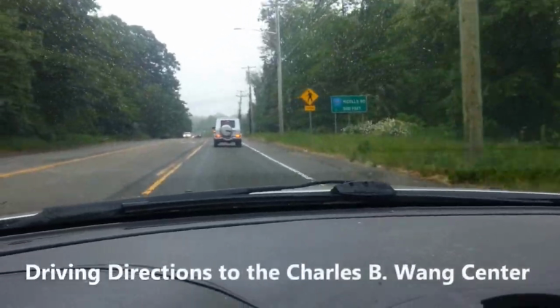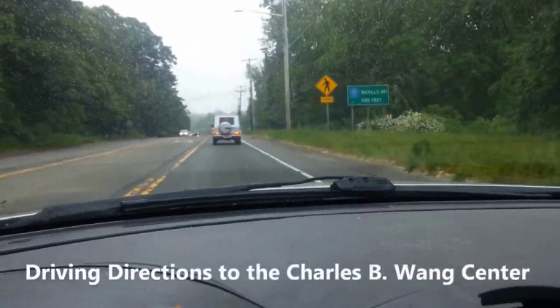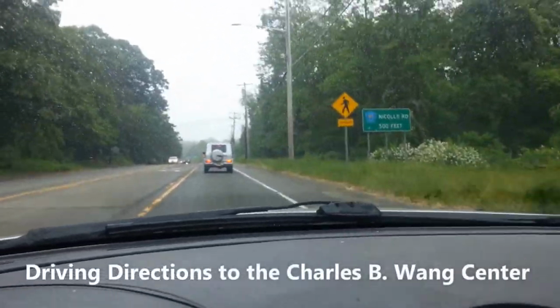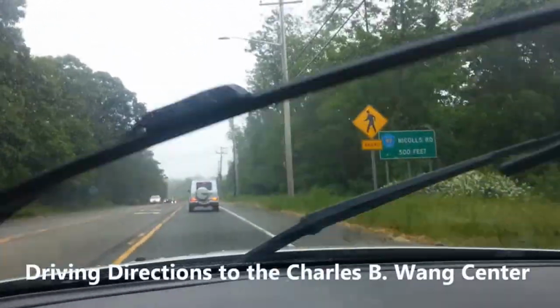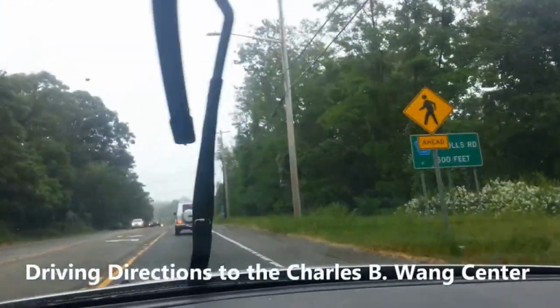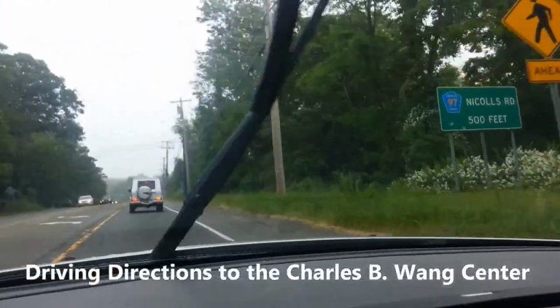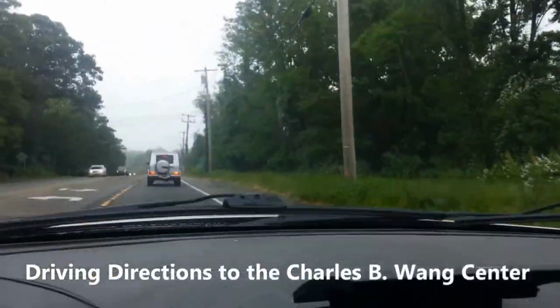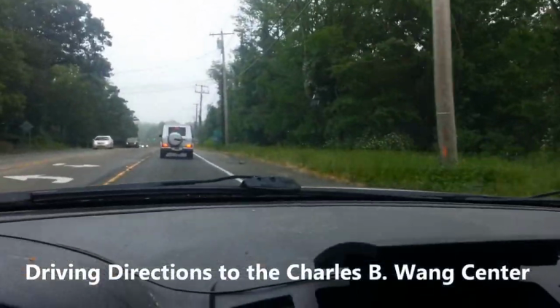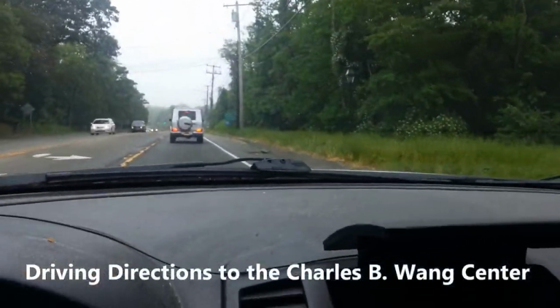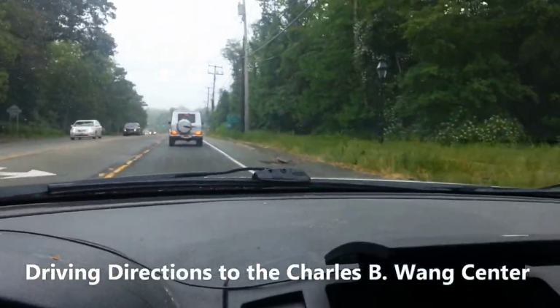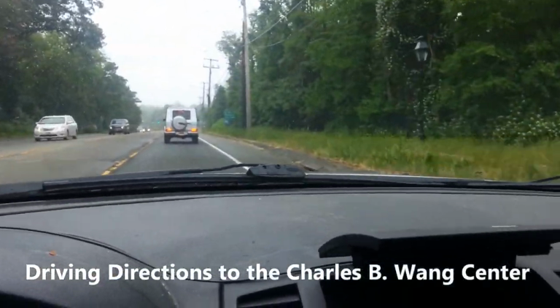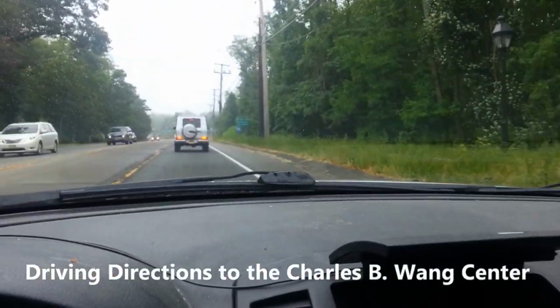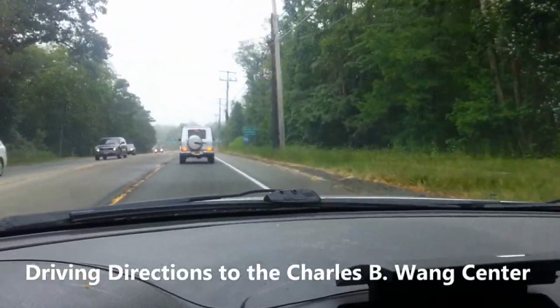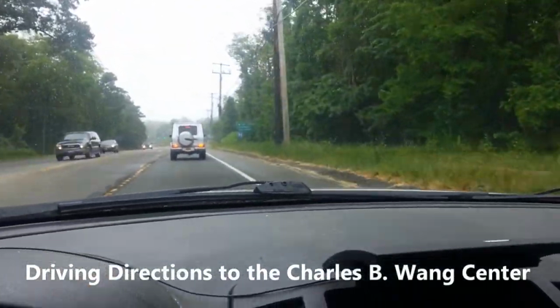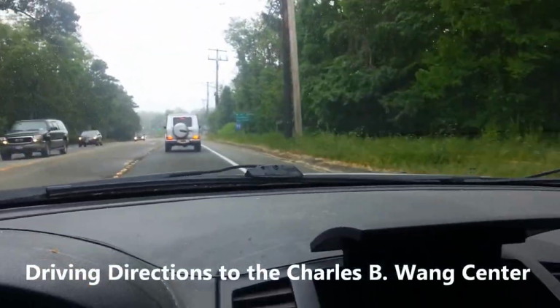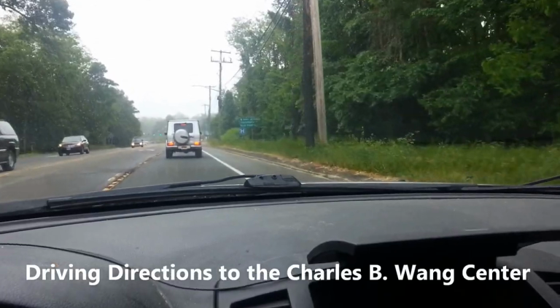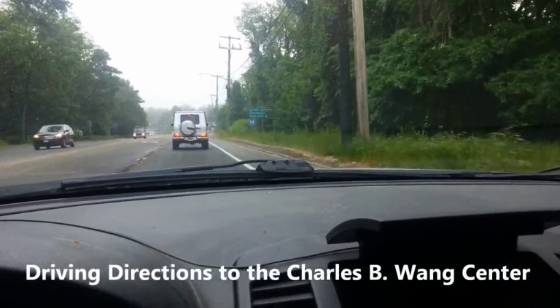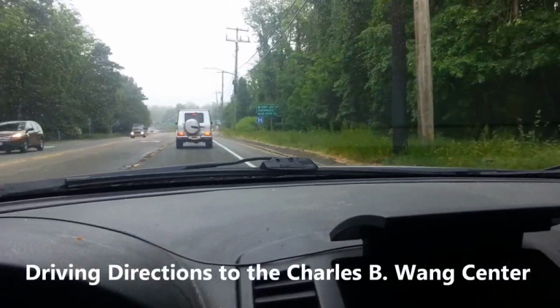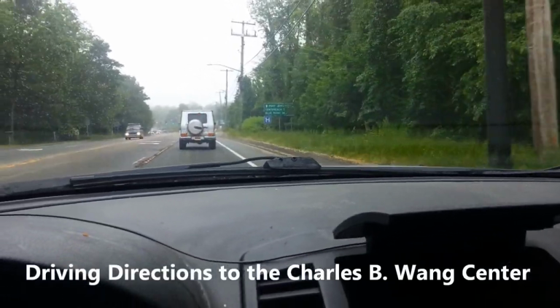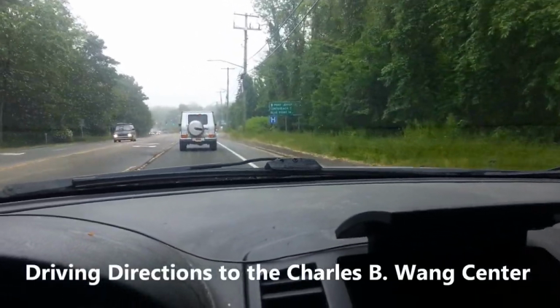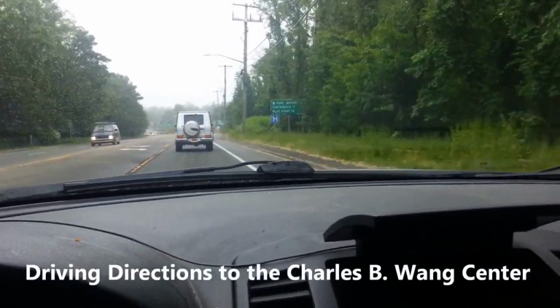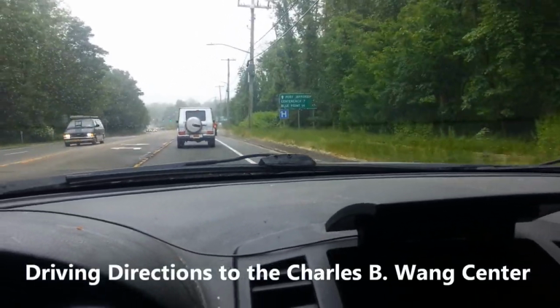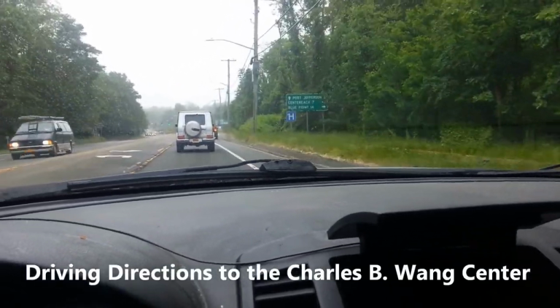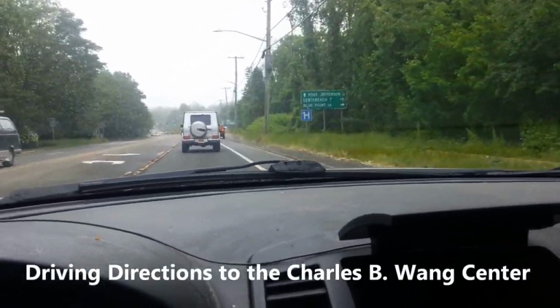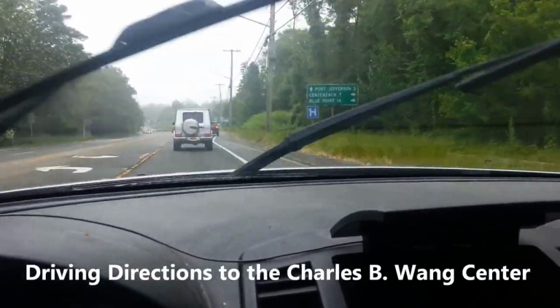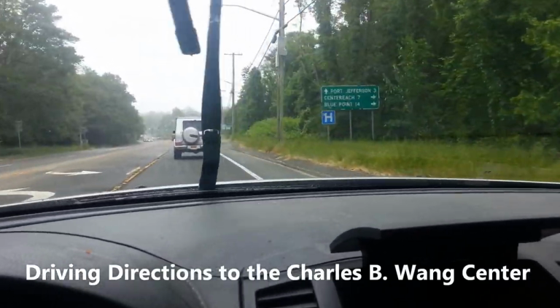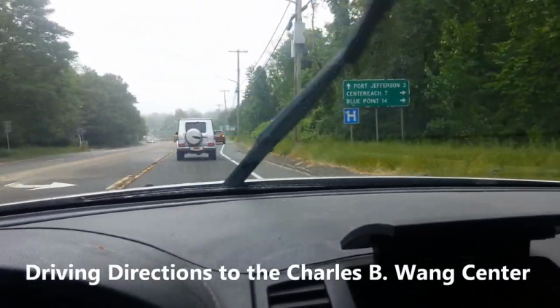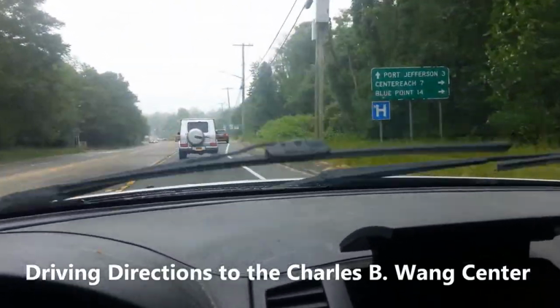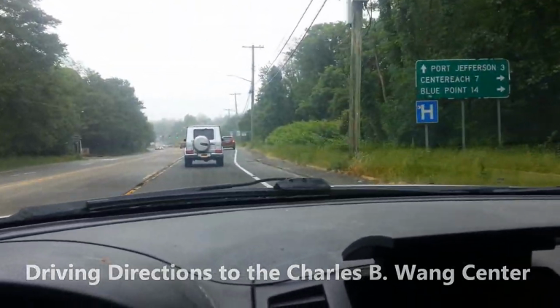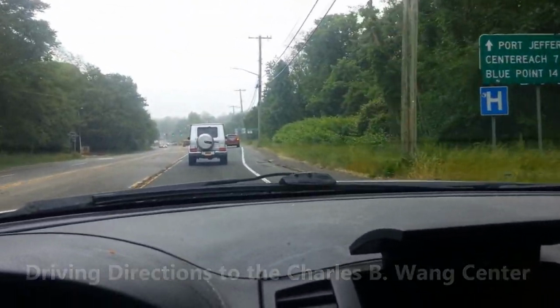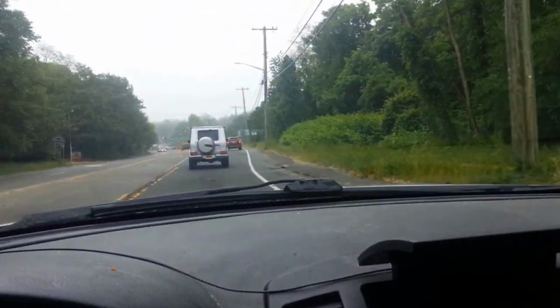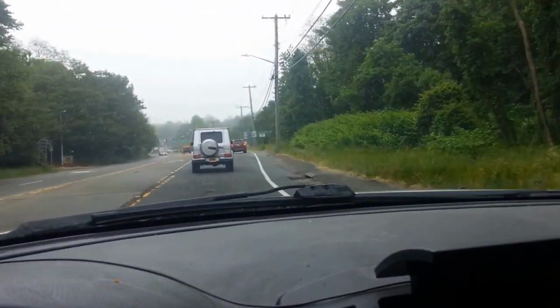Hey, this is Brian, and I am driving on Route 25A, and this video will show you how to get to the Charles B. Wang Theater.